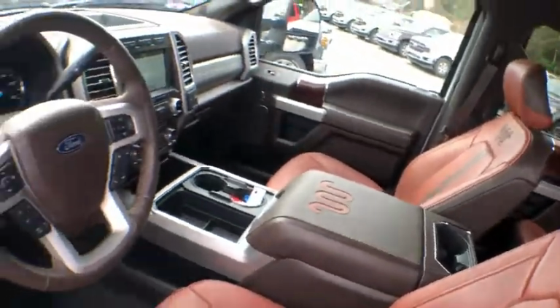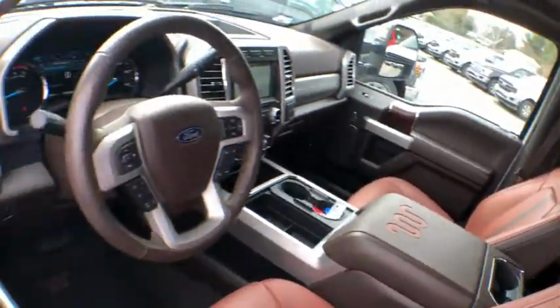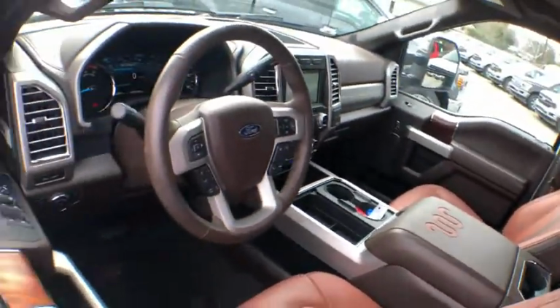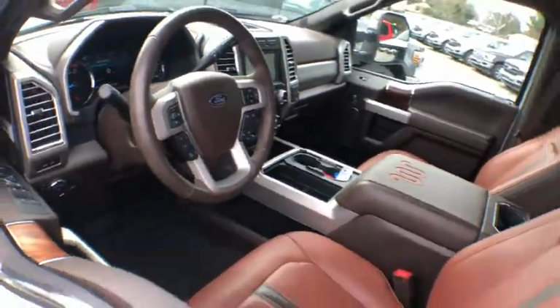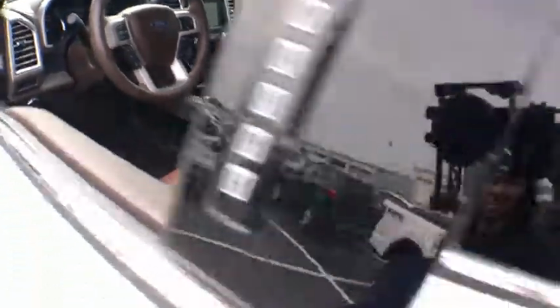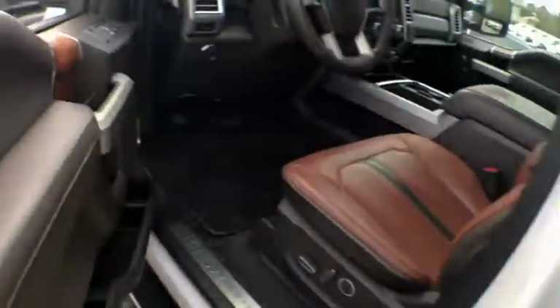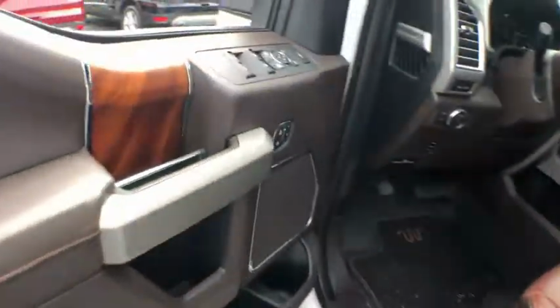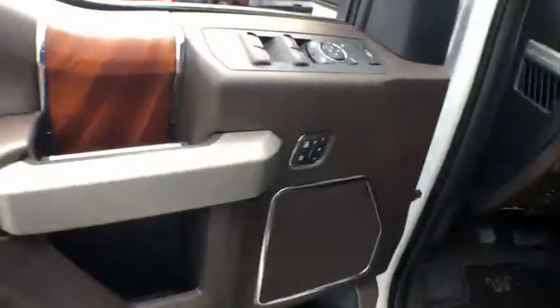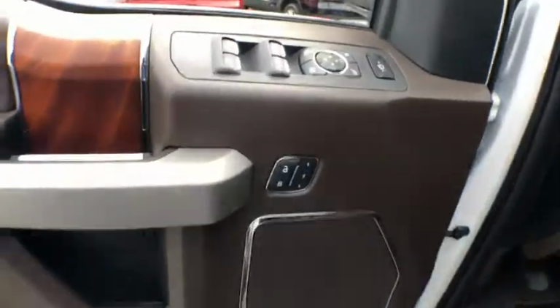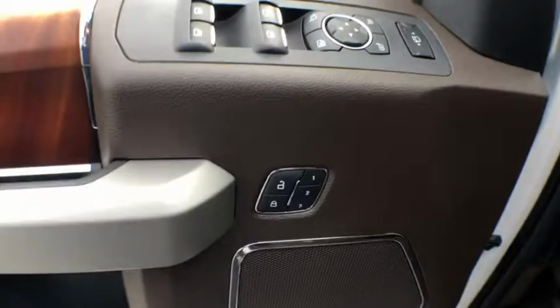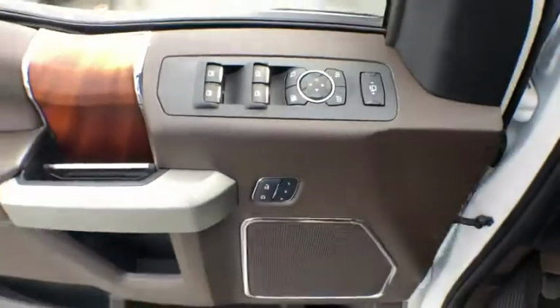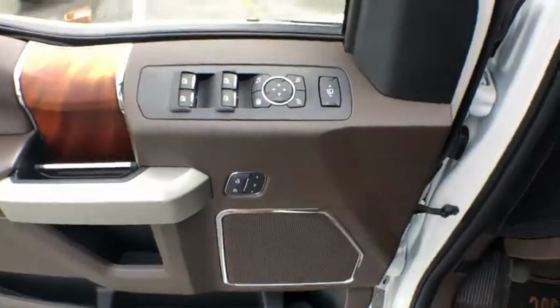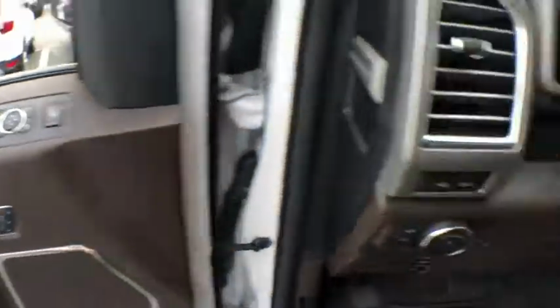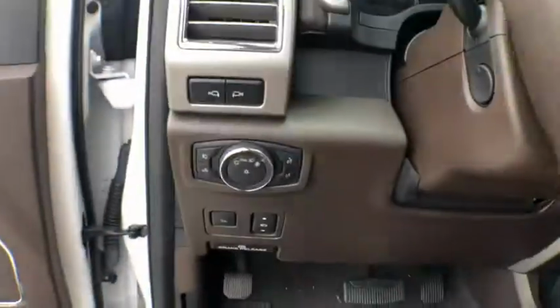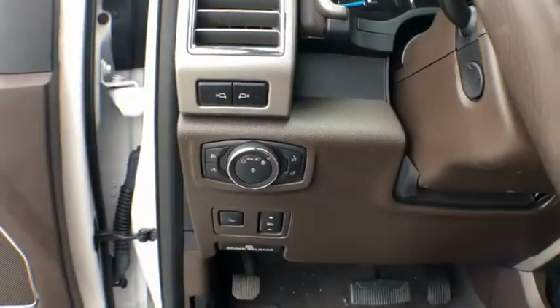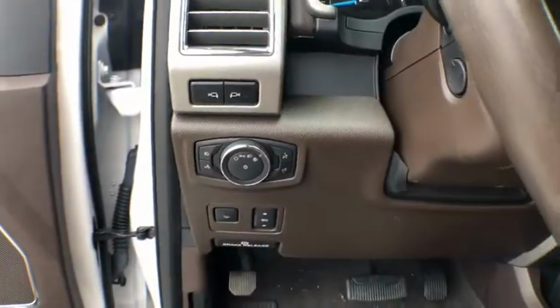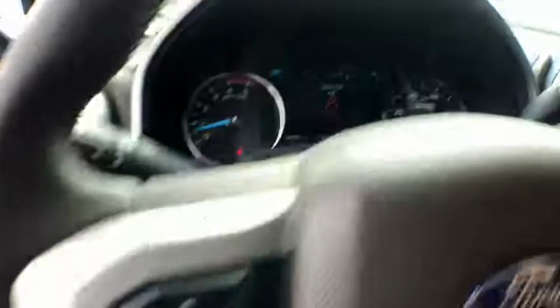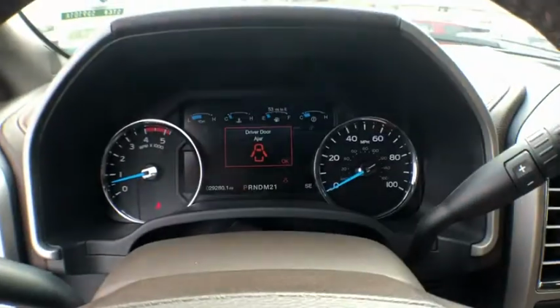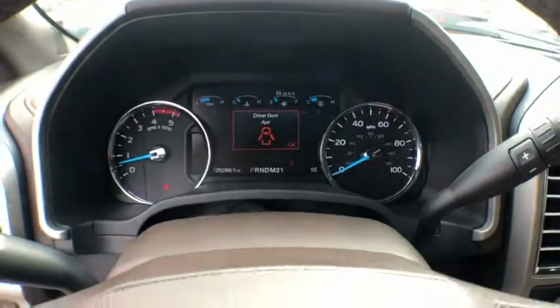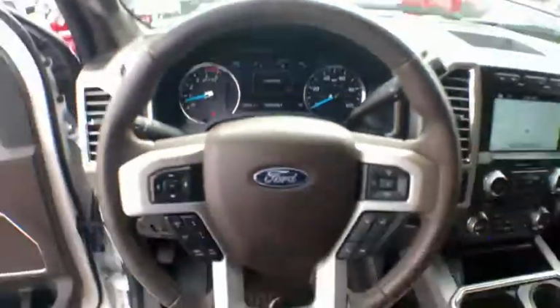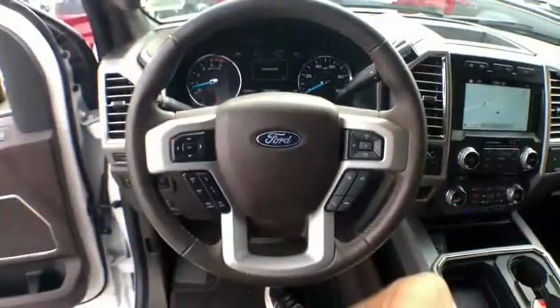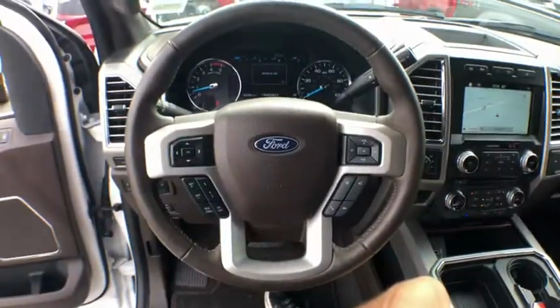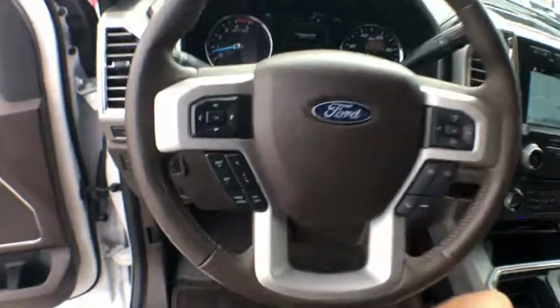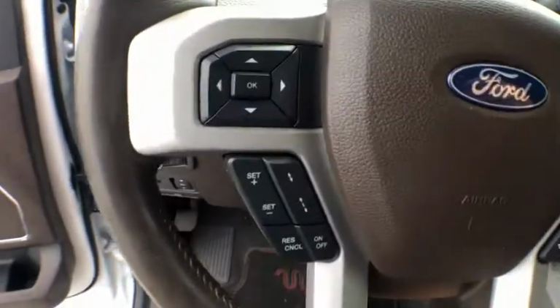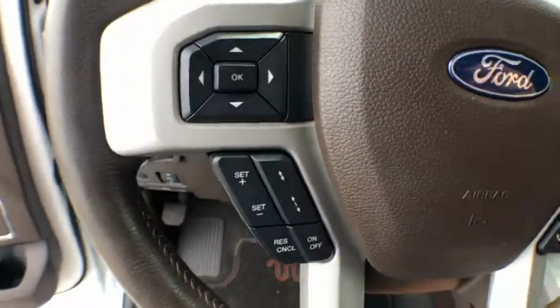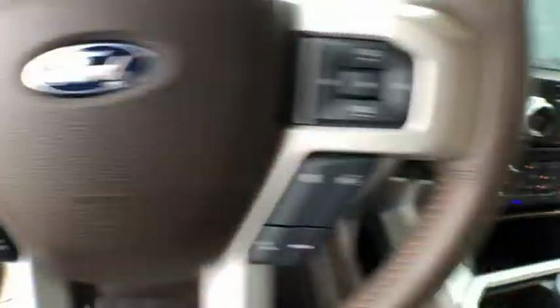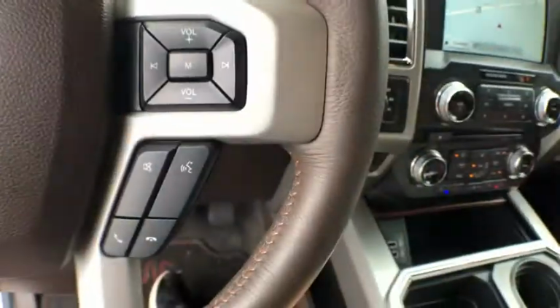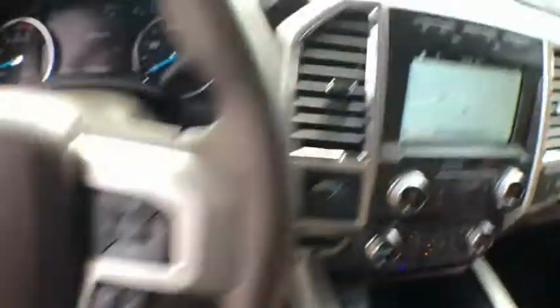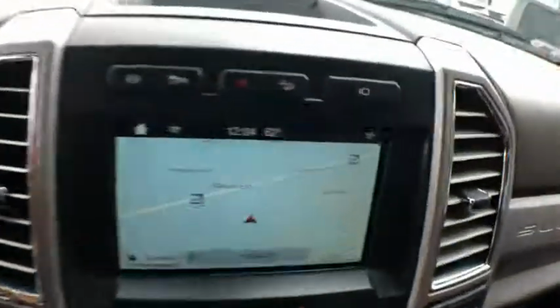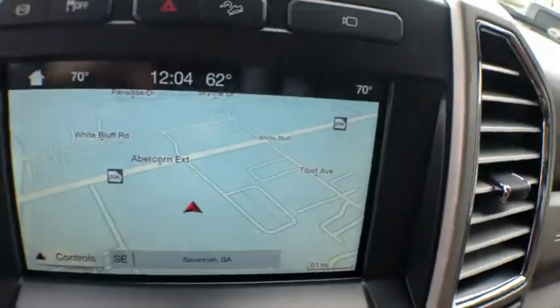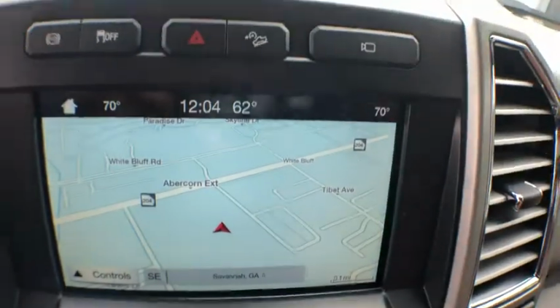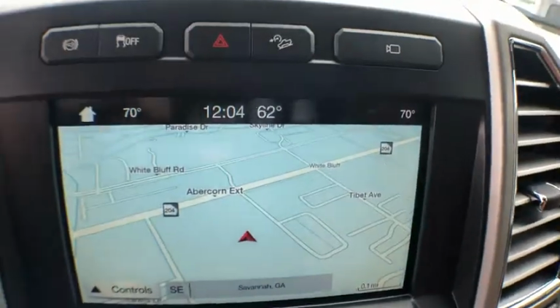Traction control, power passenger seat, navigation system, dual airbags, leather-wrapped steering wheel, power steering, one owner, four-wheel disc brakes, universal garage door opener, security system, CD player.